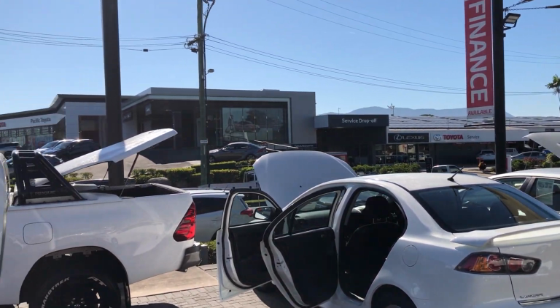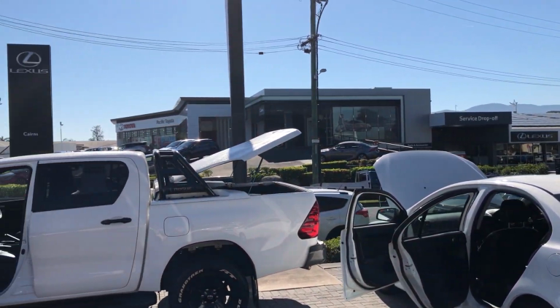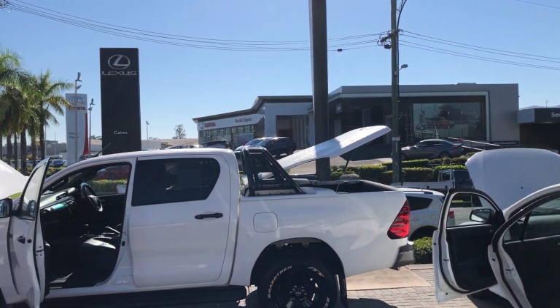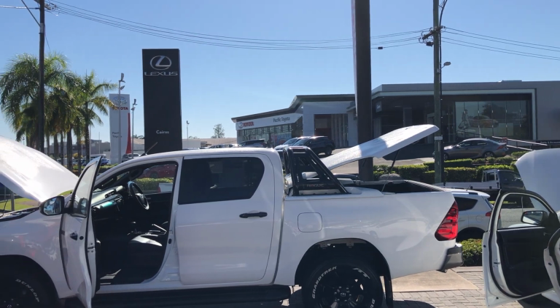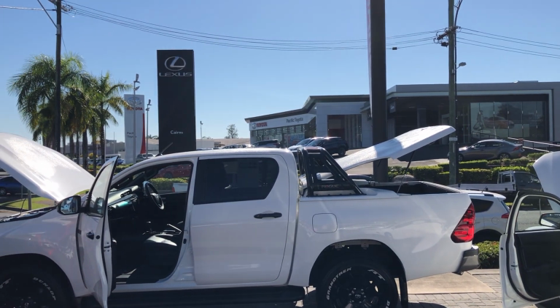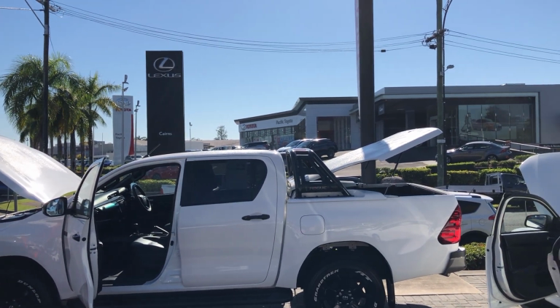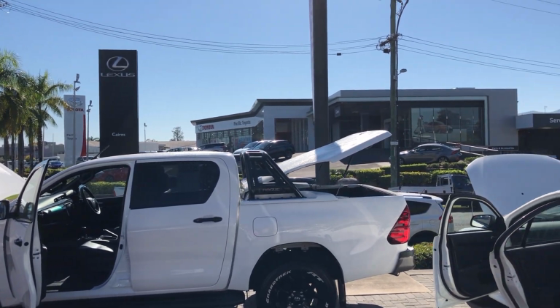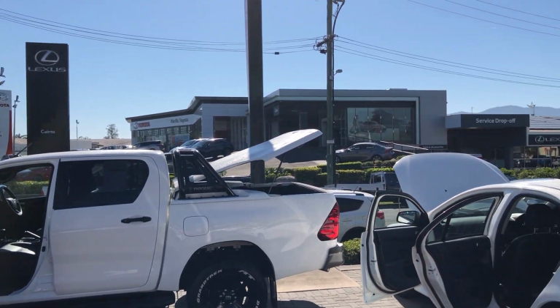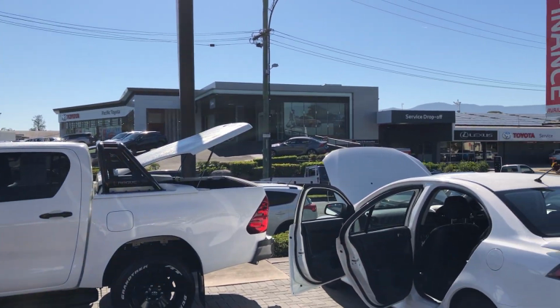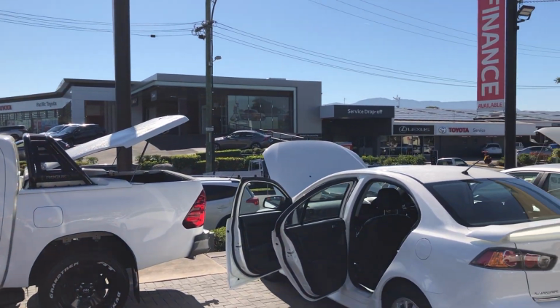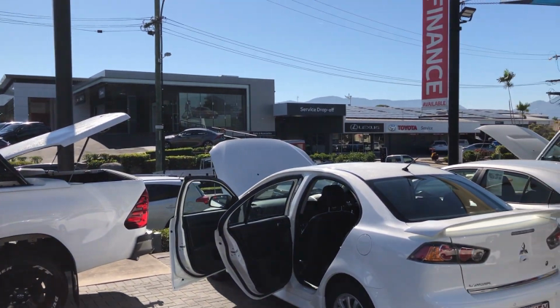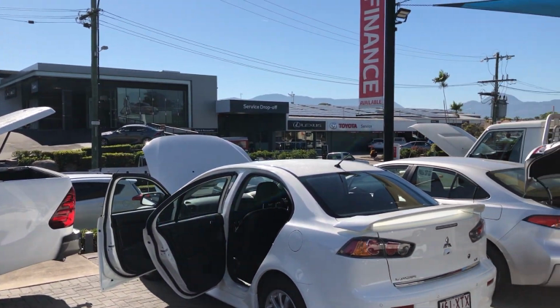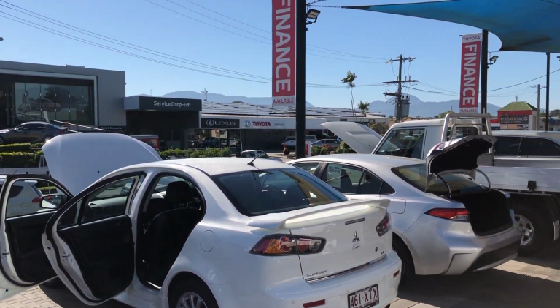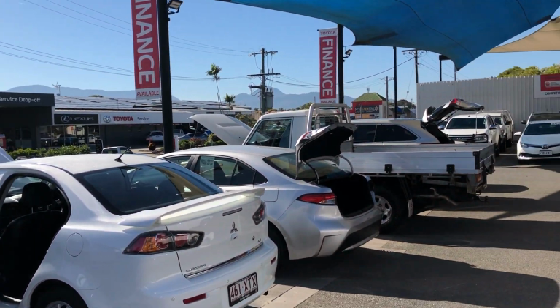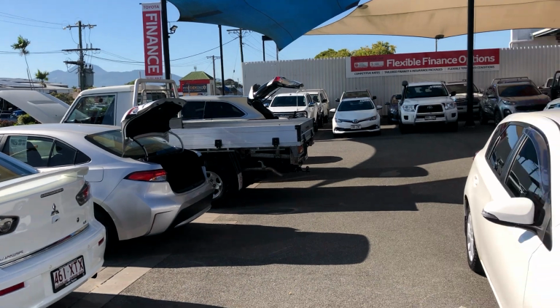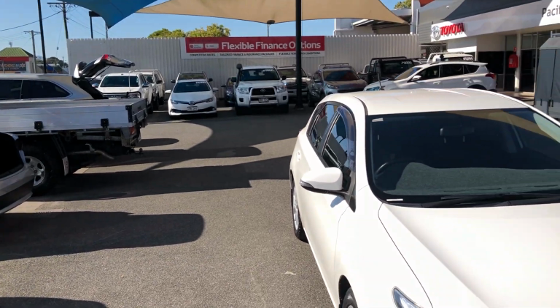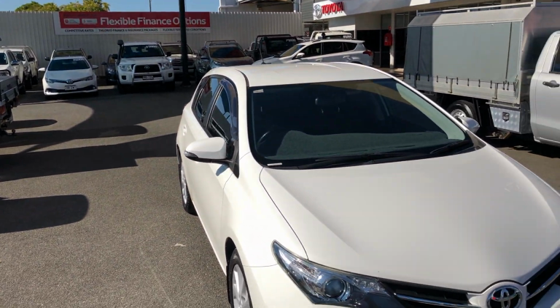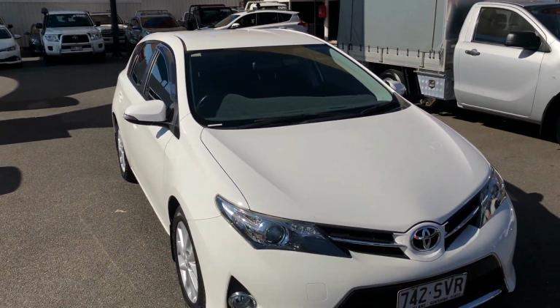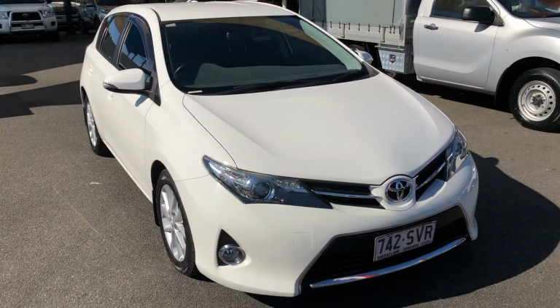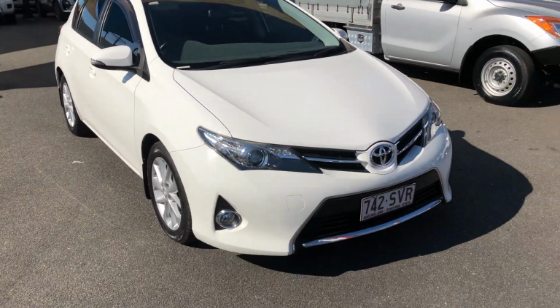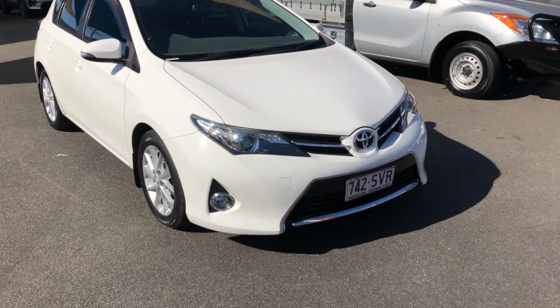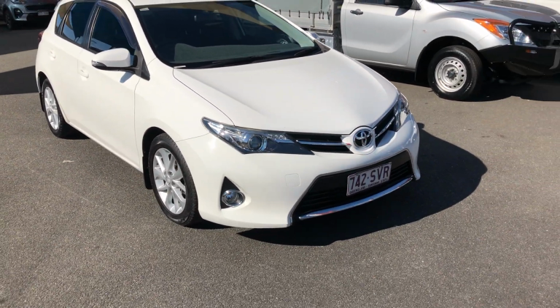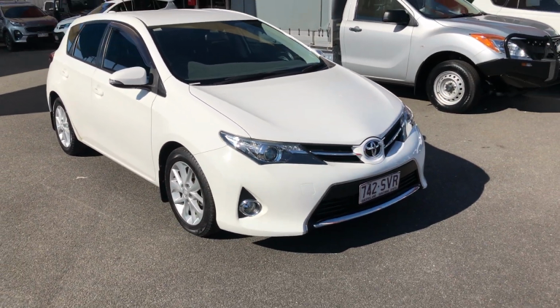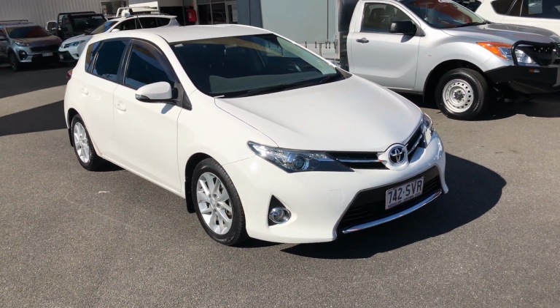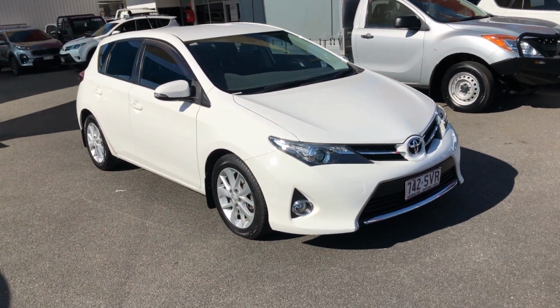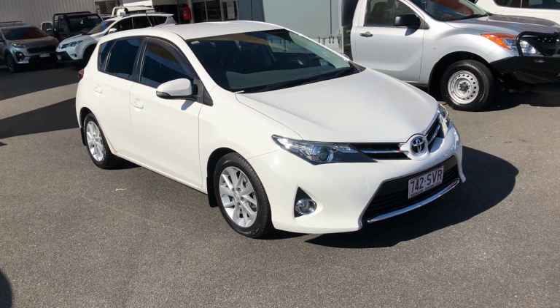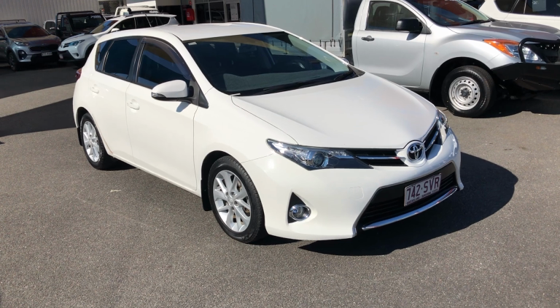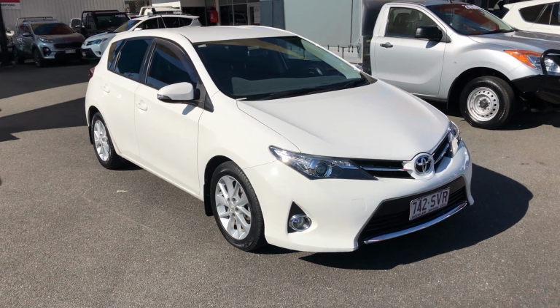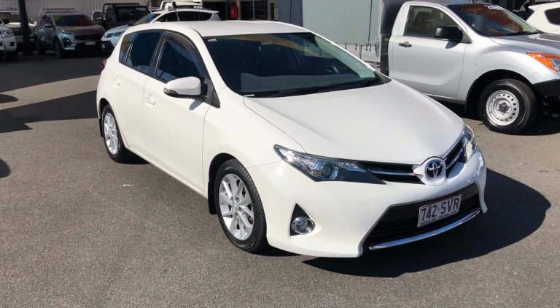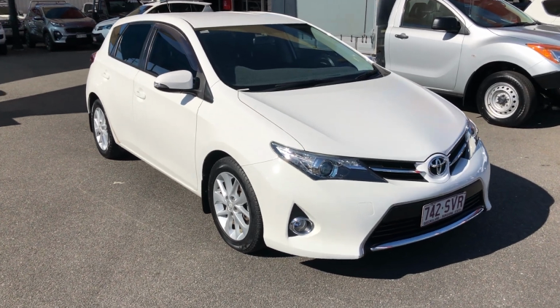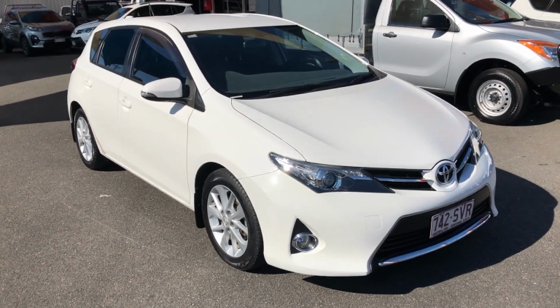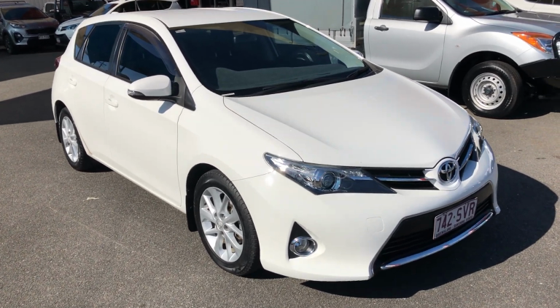Just over there is our brand new Lexus and Toyota department, and our service and parts department behind it. Jumping straight into the Corolla — as you can see, being the Sport model, you've got your really nice alloy Toyota wheels.